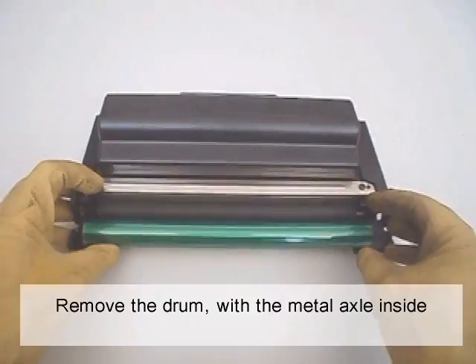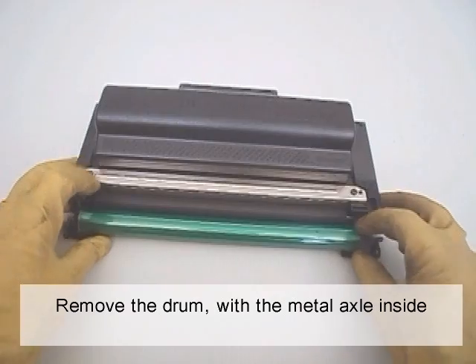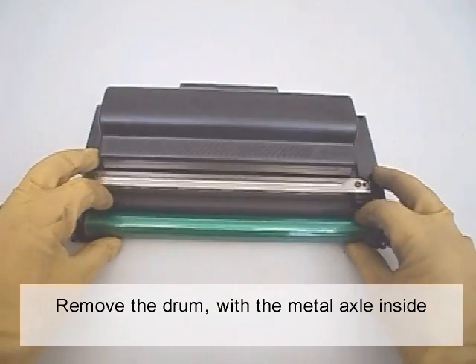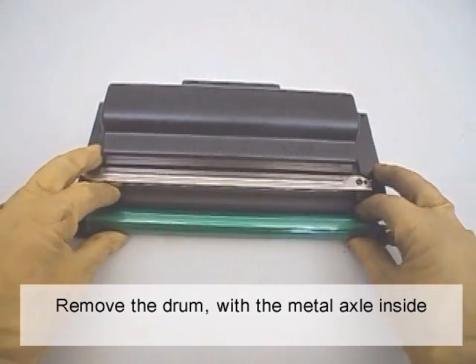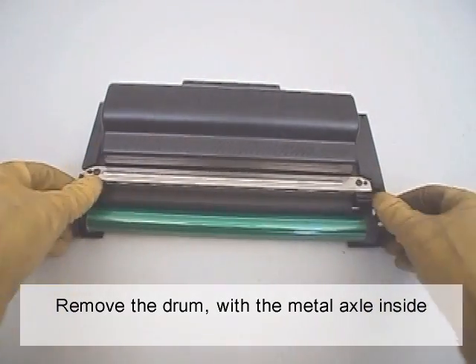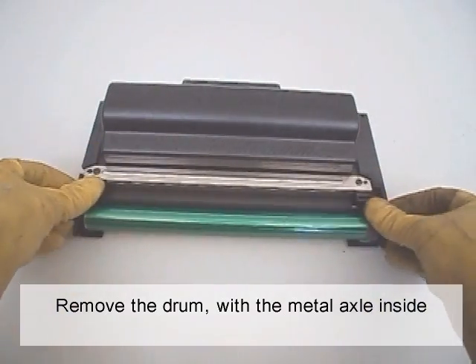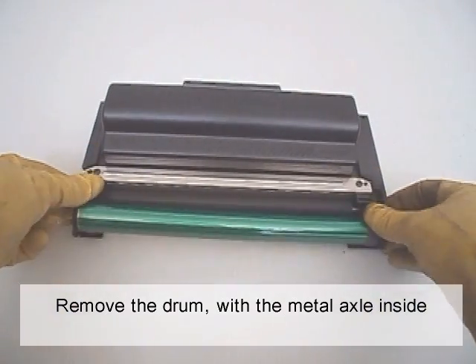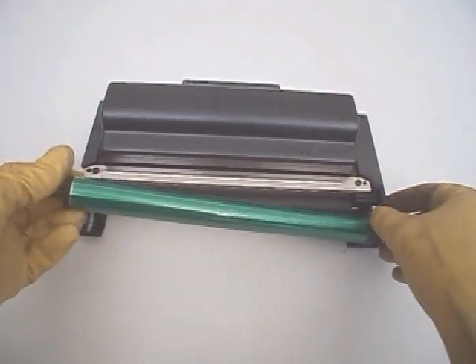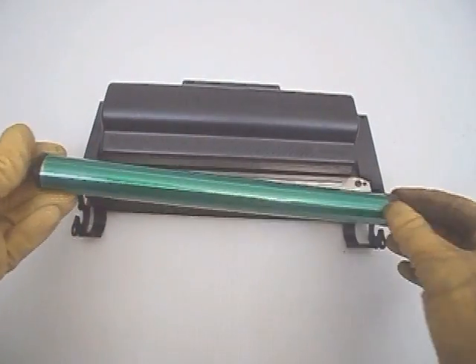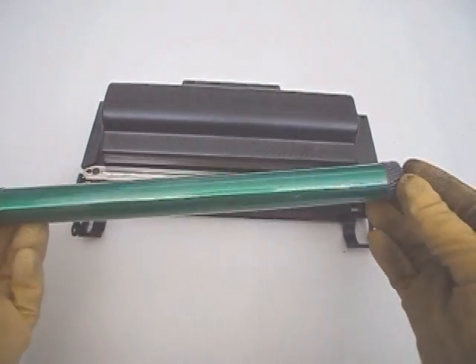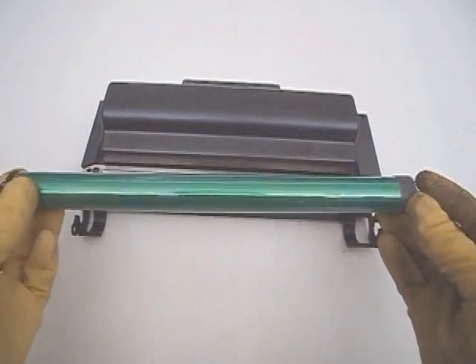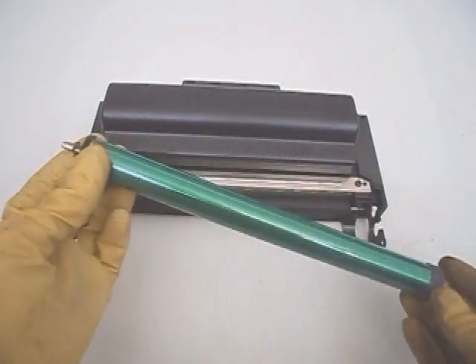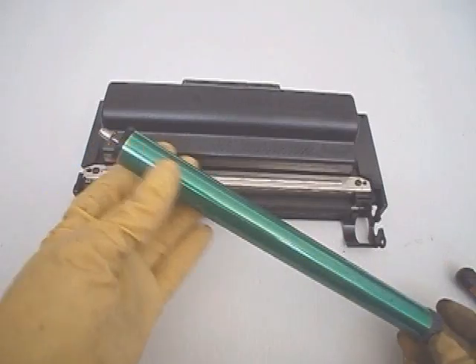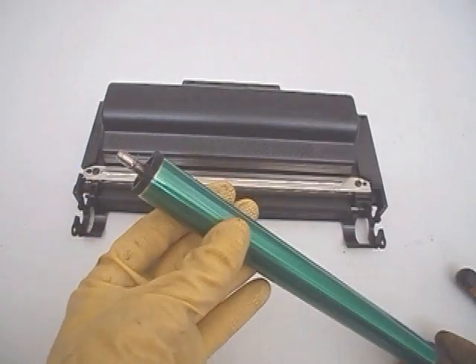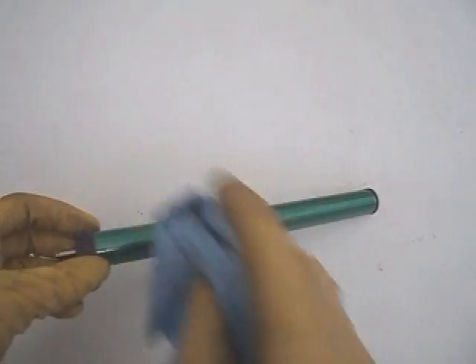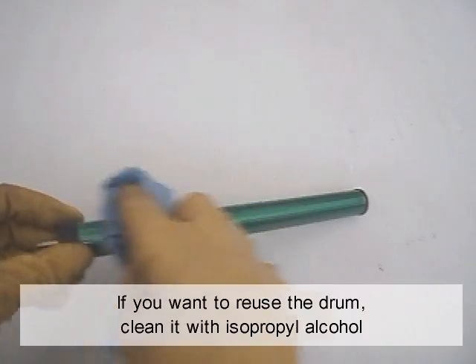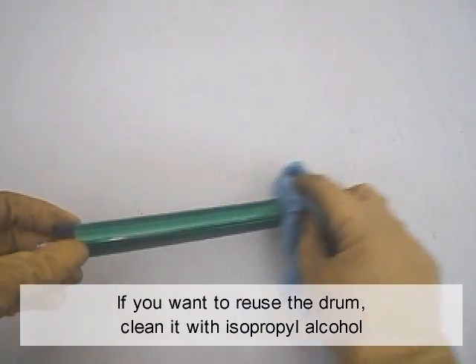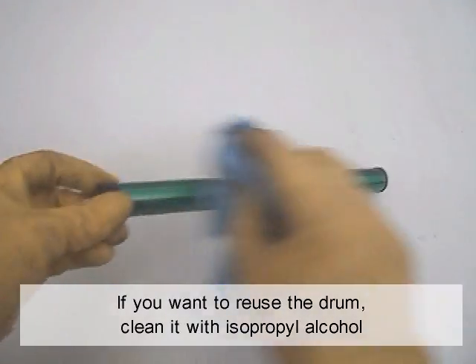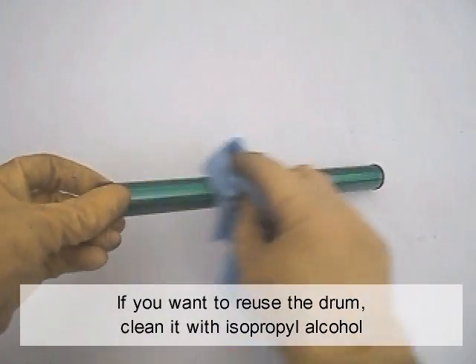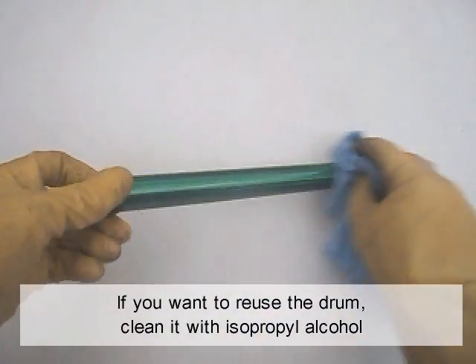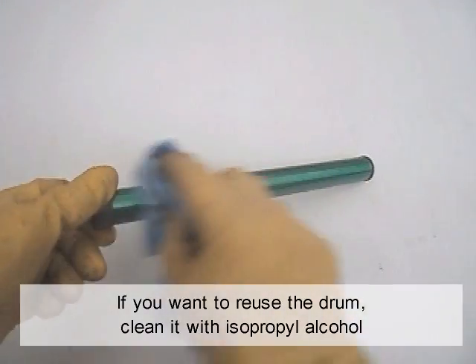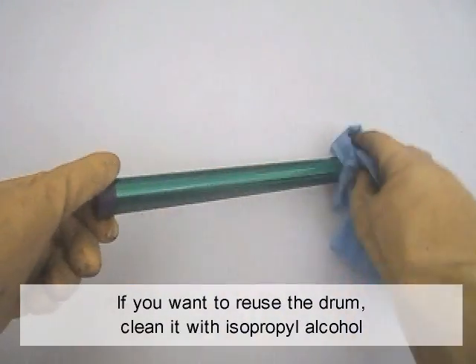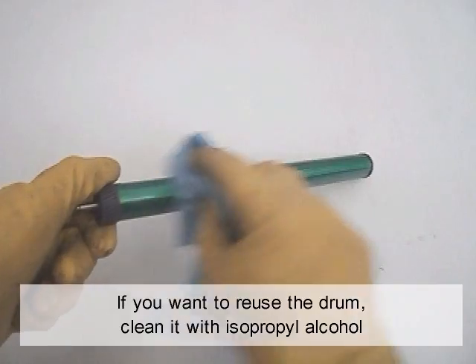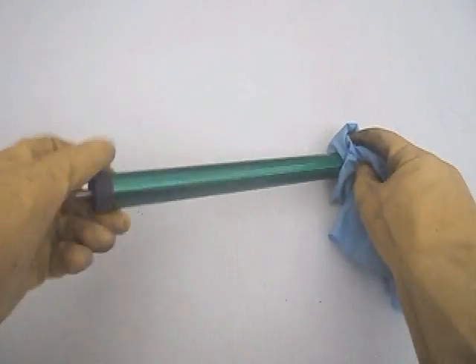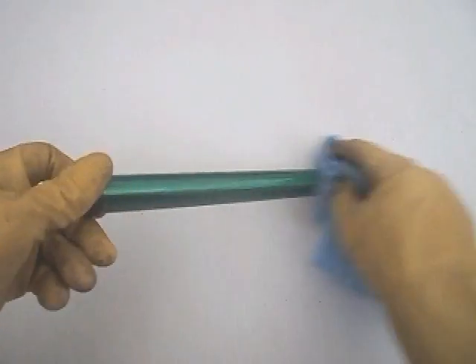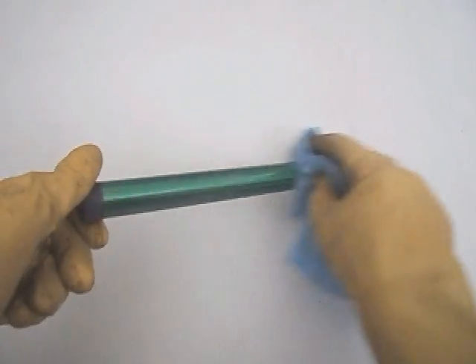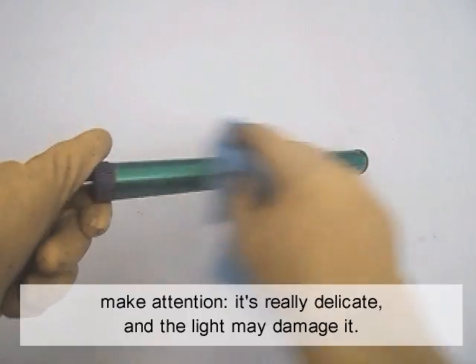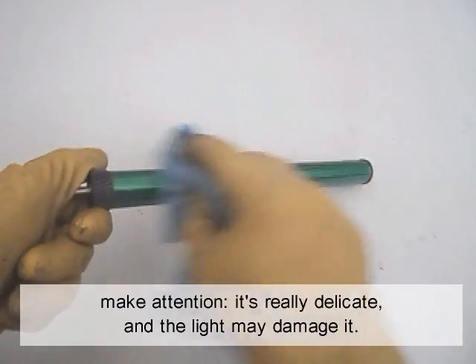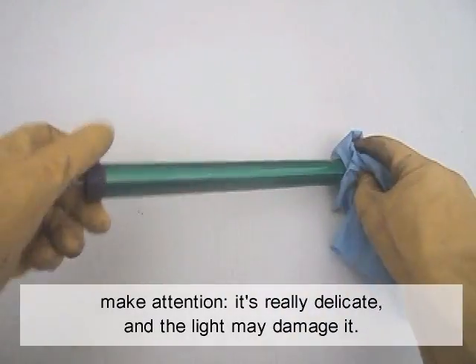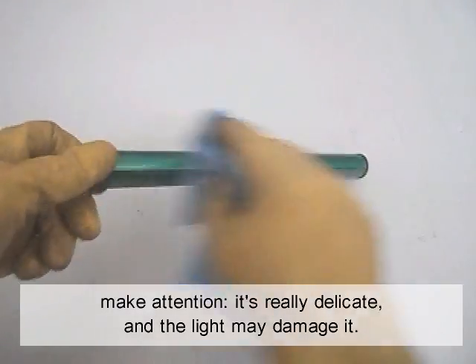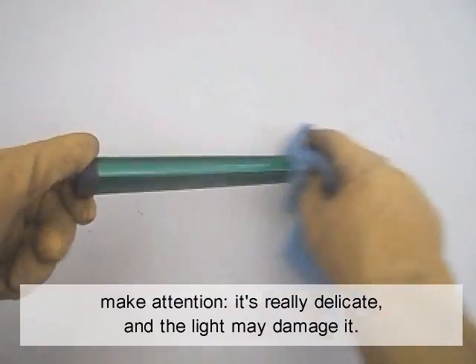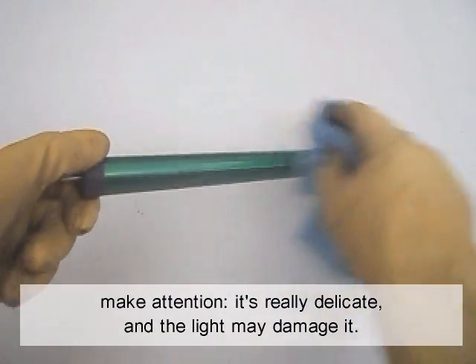Remove the drum with the metal axle inside. If you want to reuse the drum, clean it with isopropyl alcohol. Be careful — it is really delicate and light may damage it.